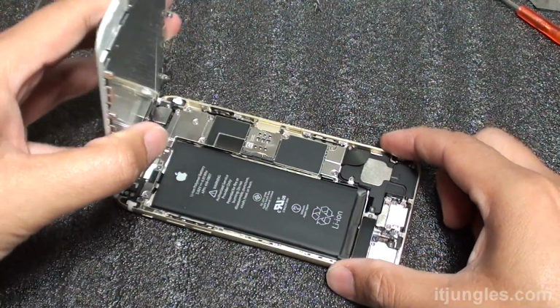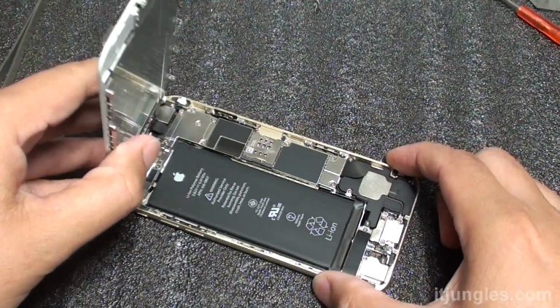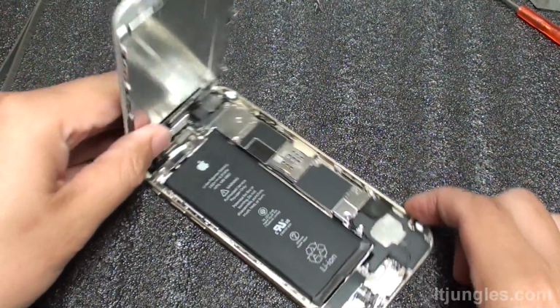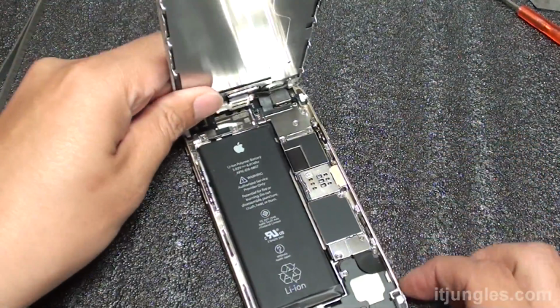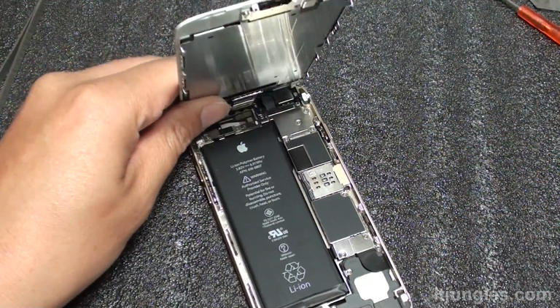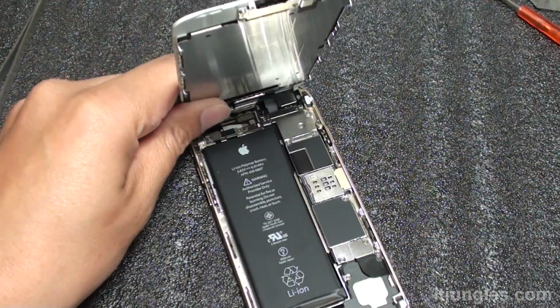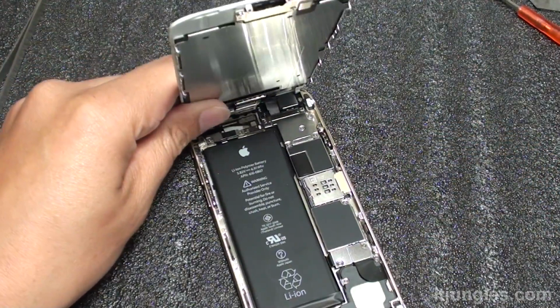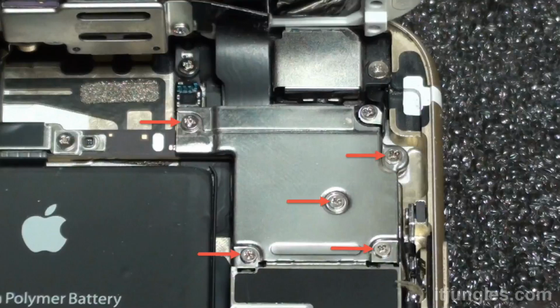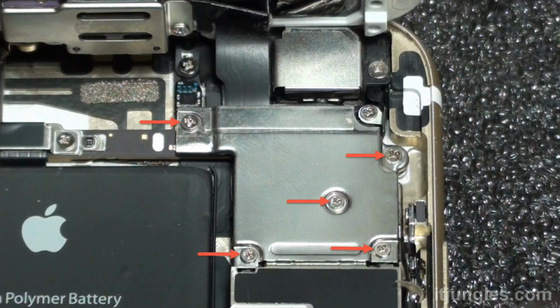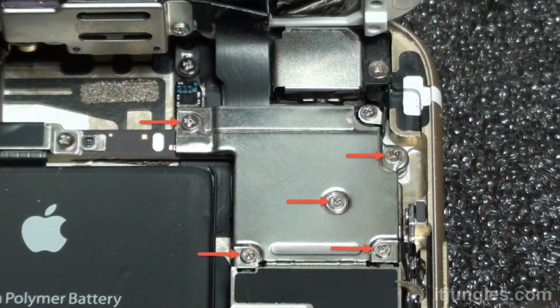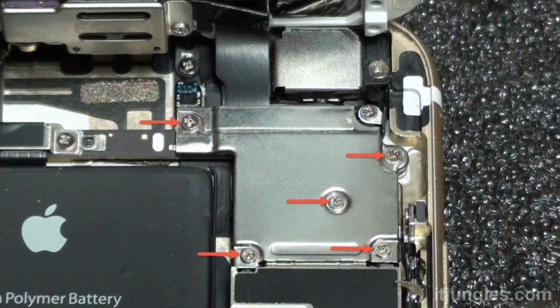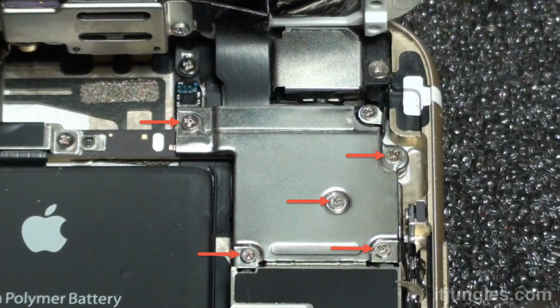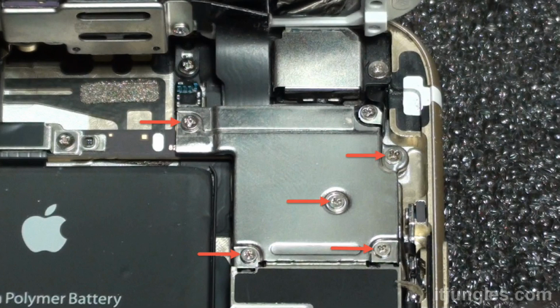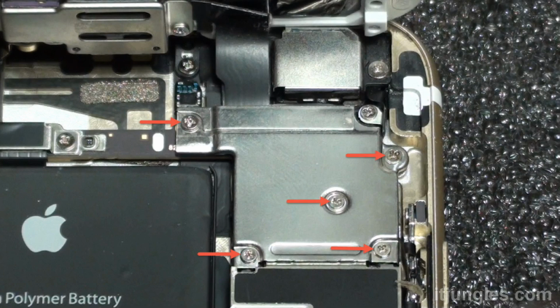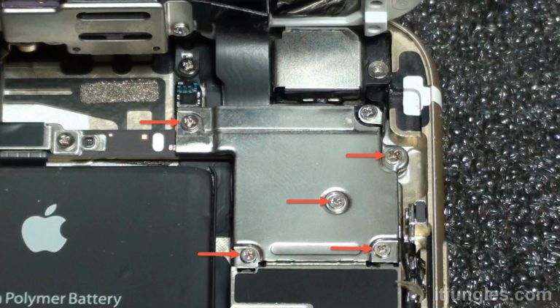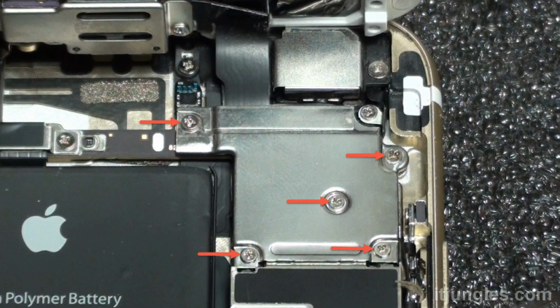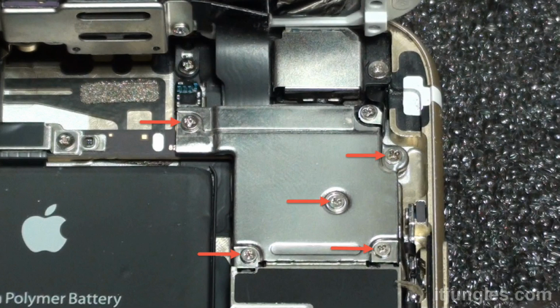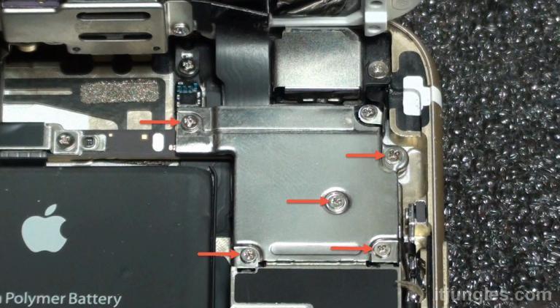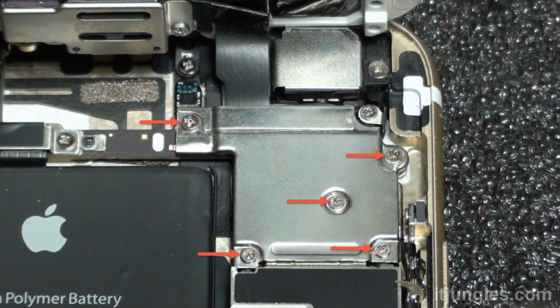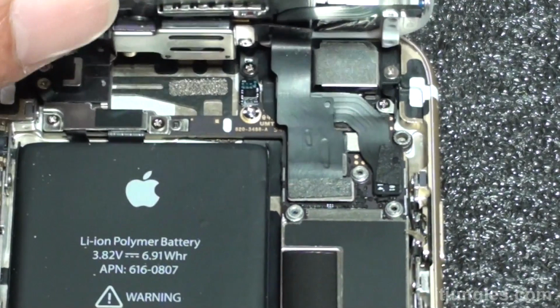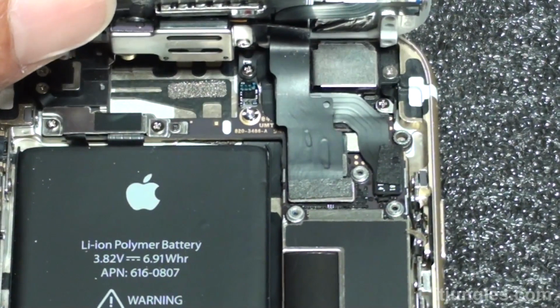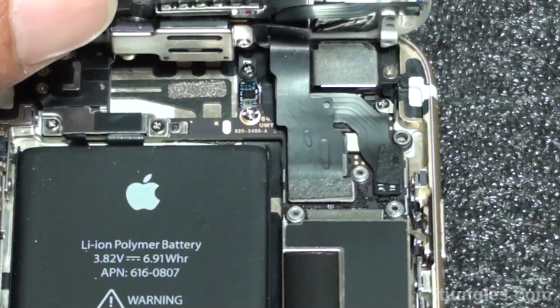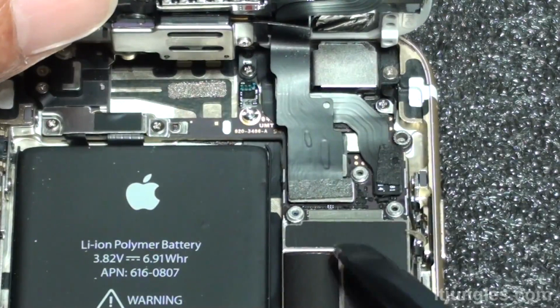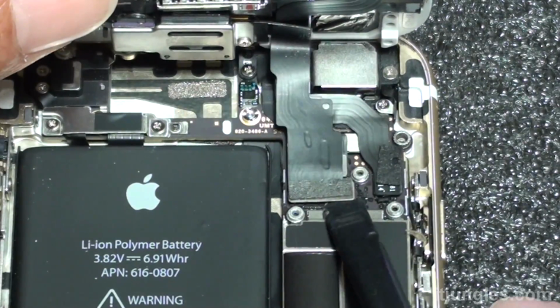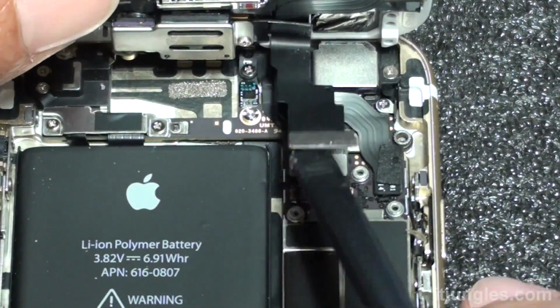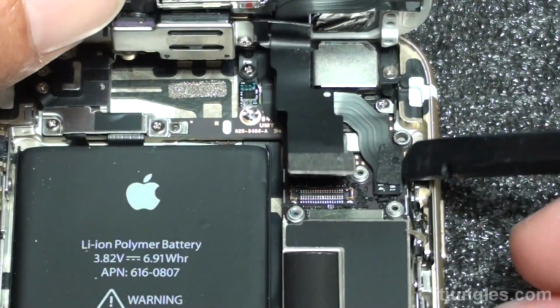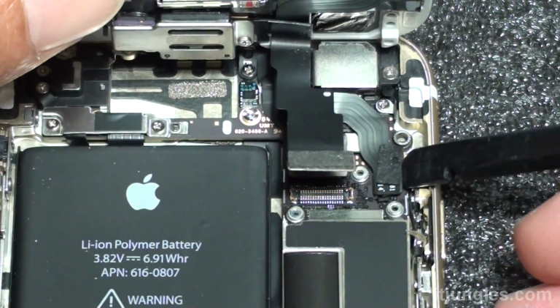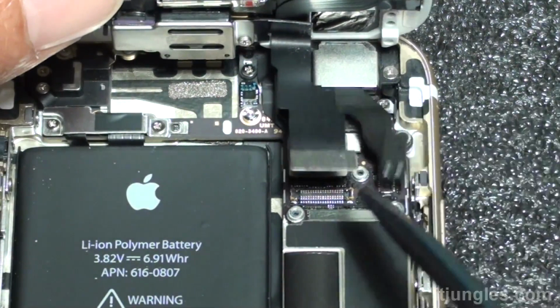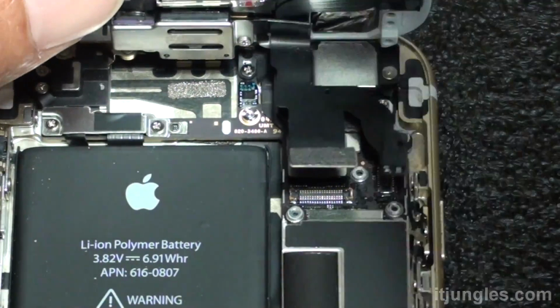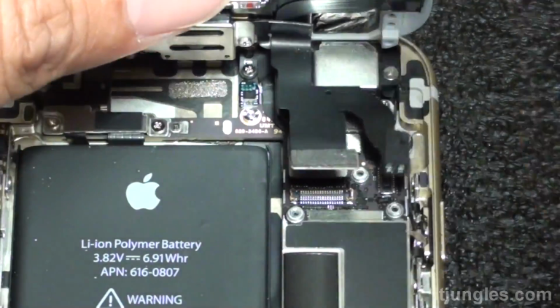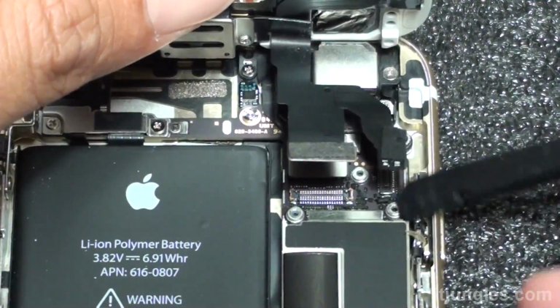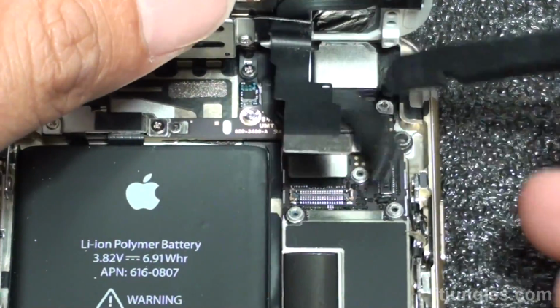Now gently lift up the glass and make sure it does not go past 90 degrees. We've removed these five screws here.